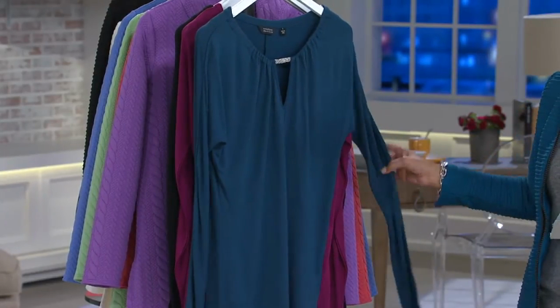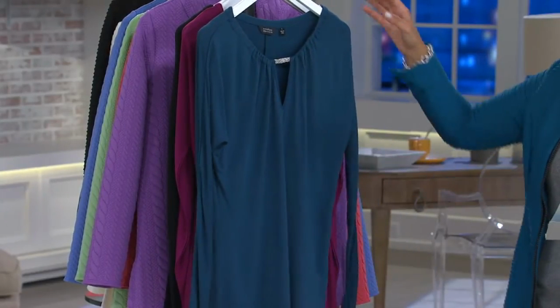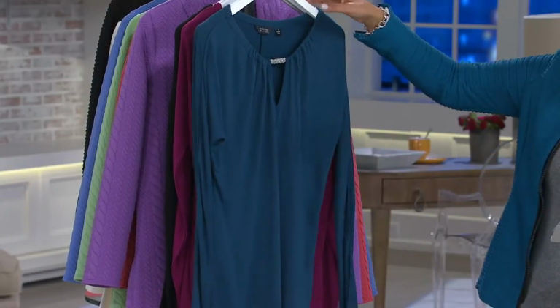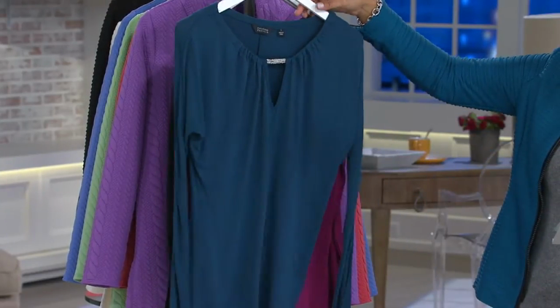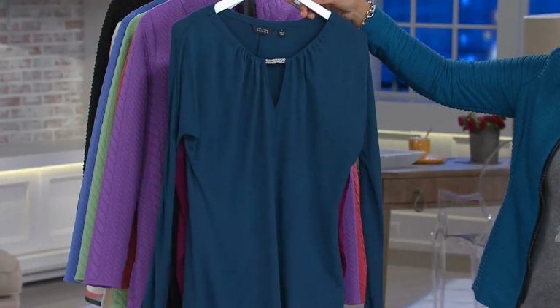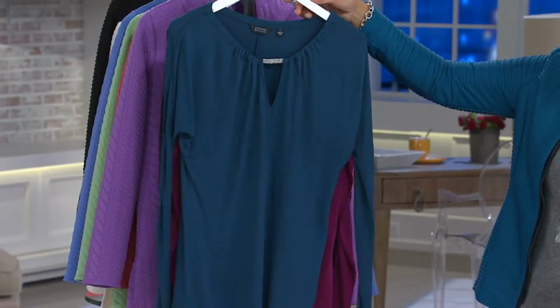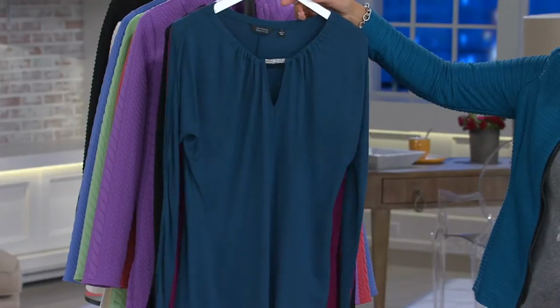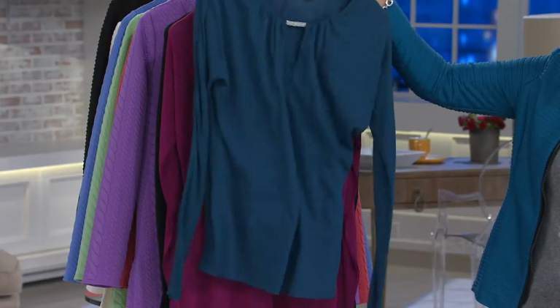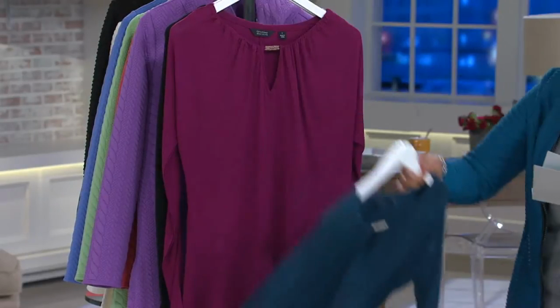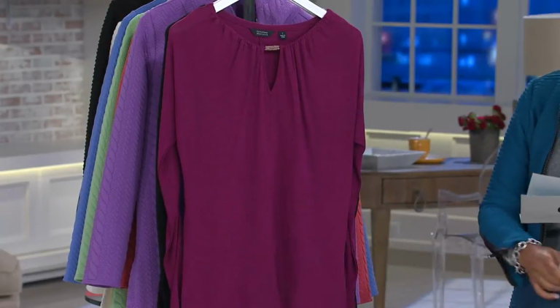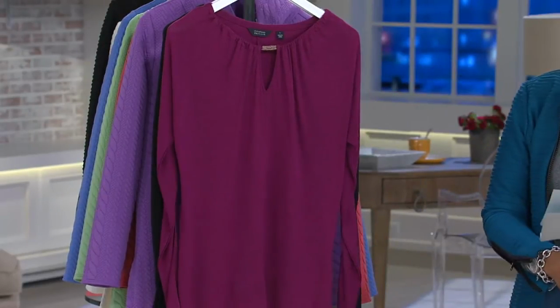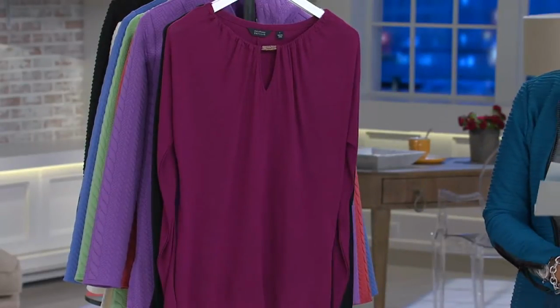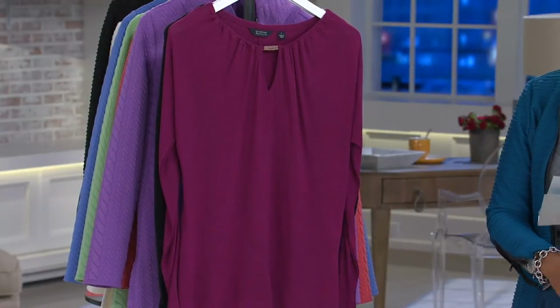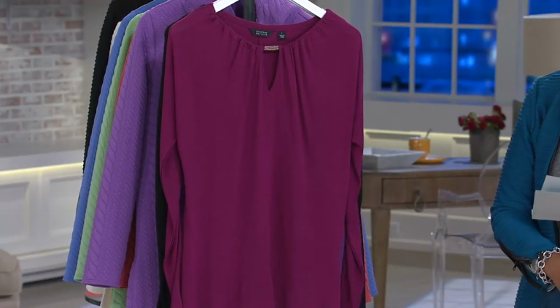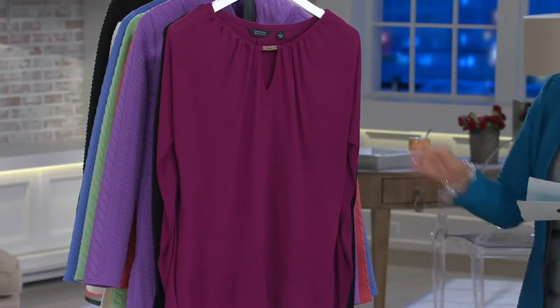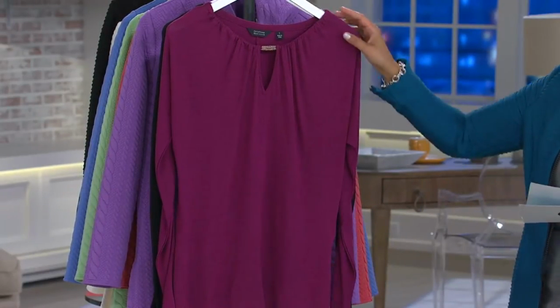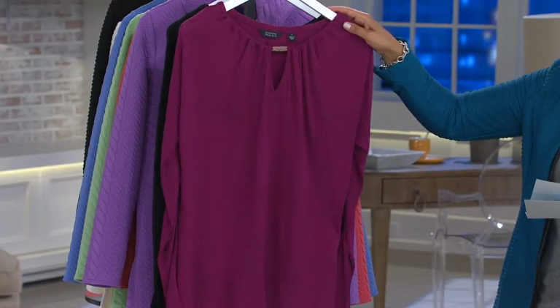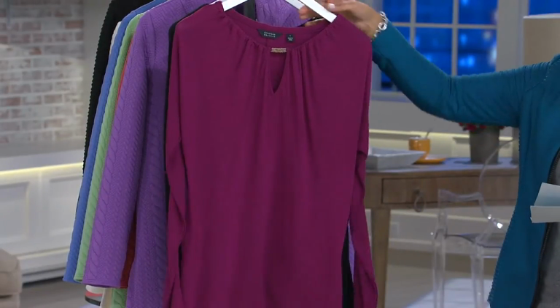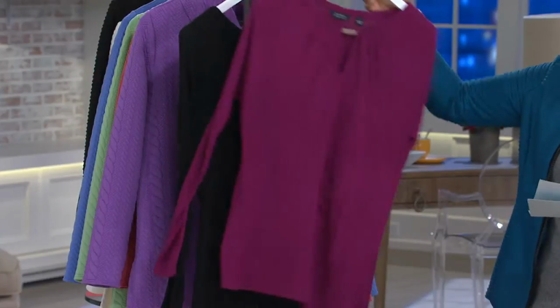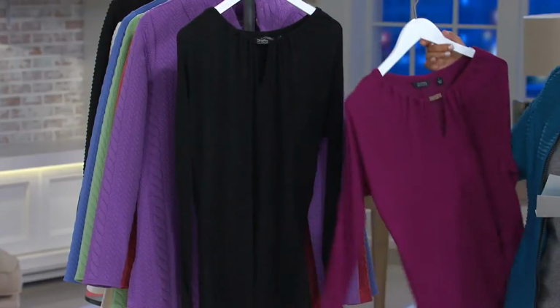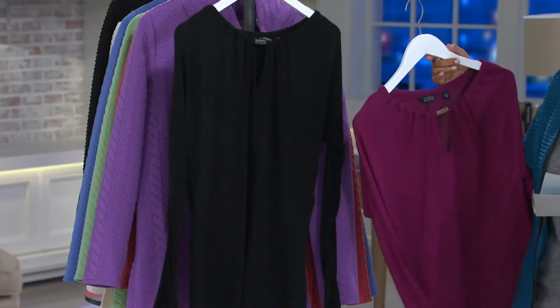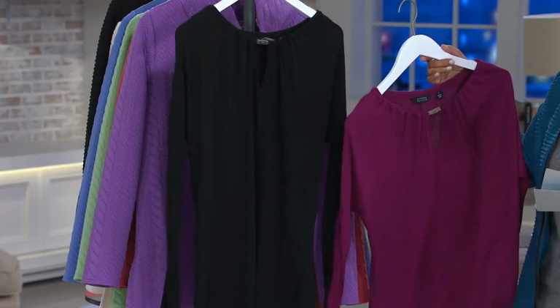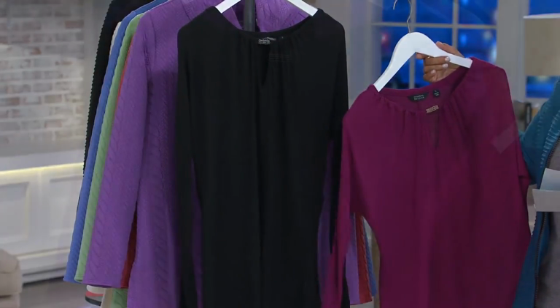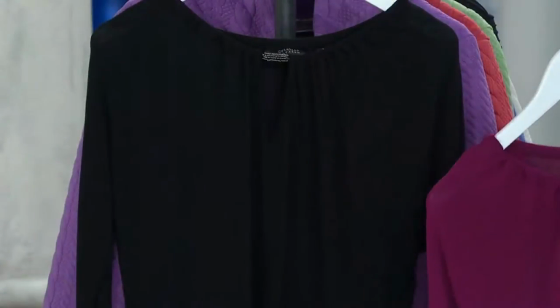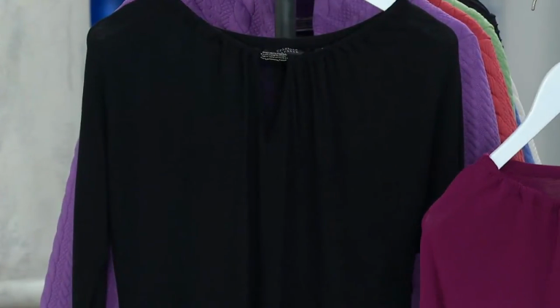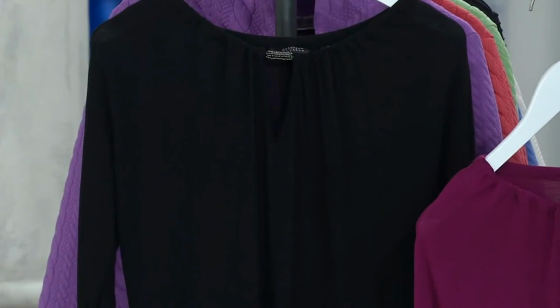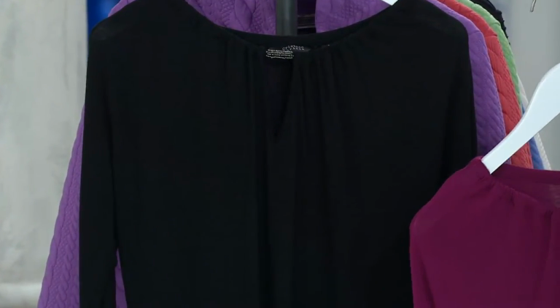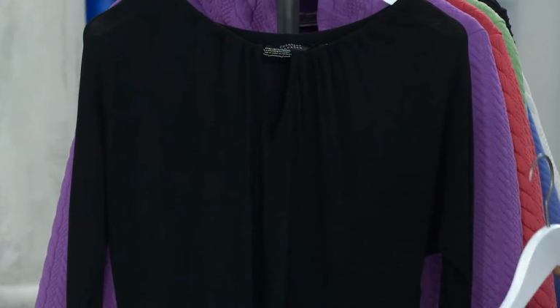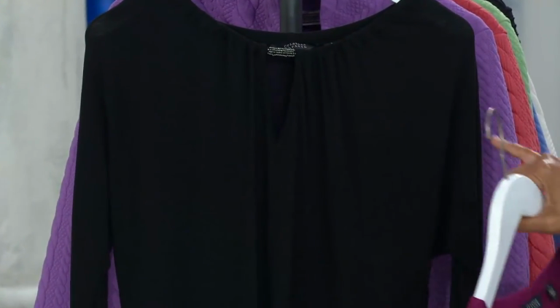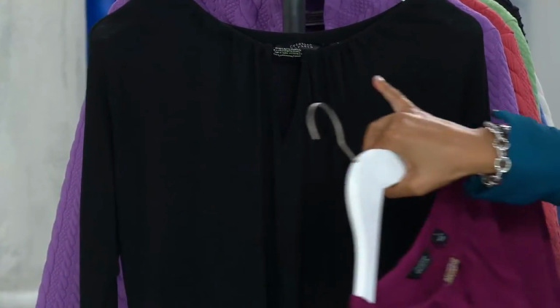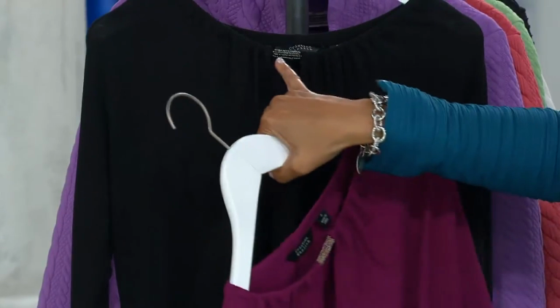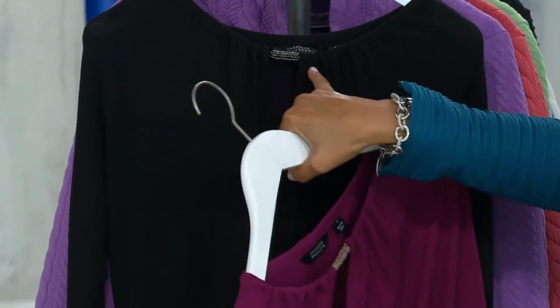We've got dark teal in extra extra small to 3X, berry in all sizes extra extra small to 3X, and also your black.